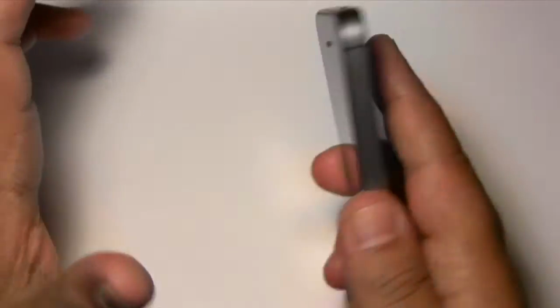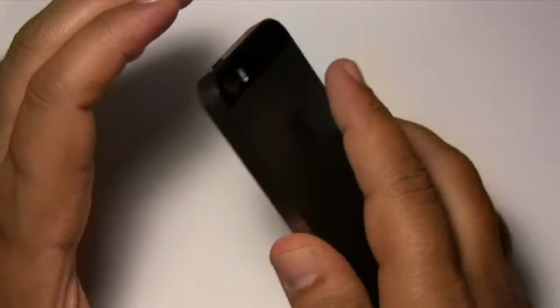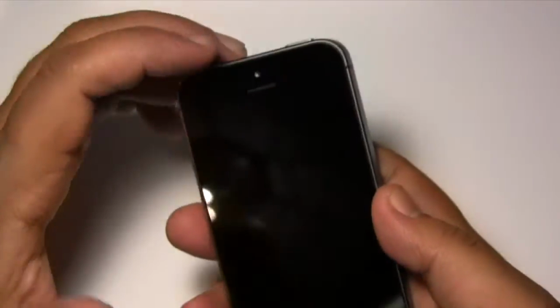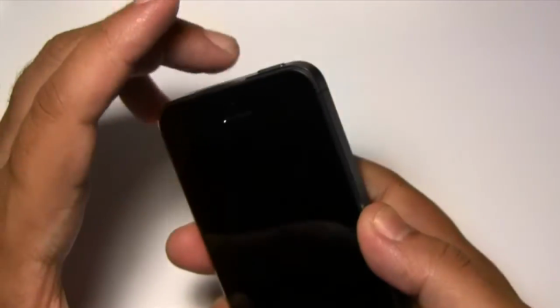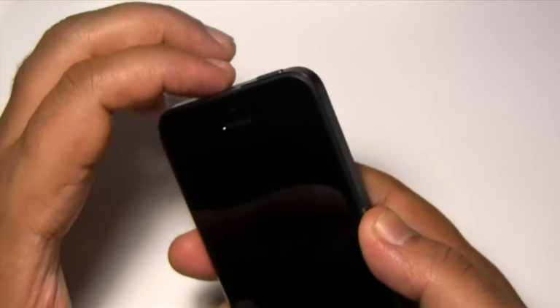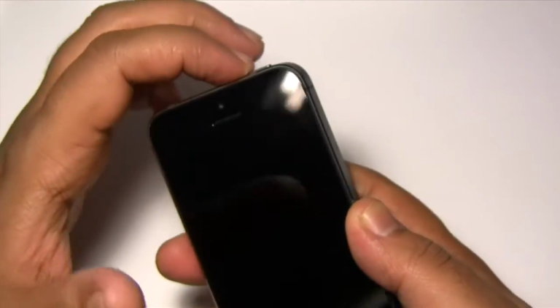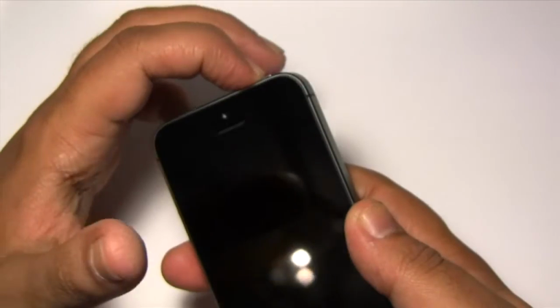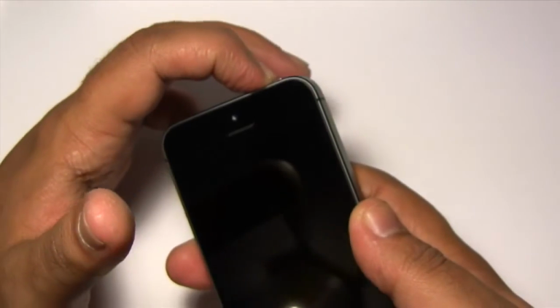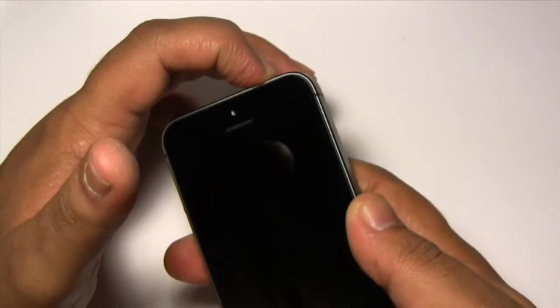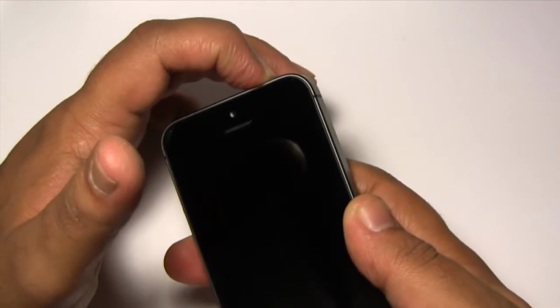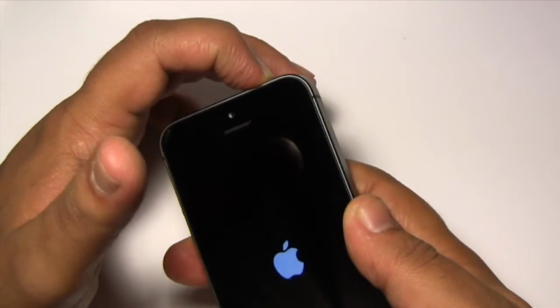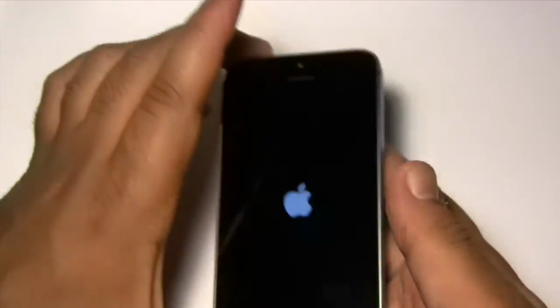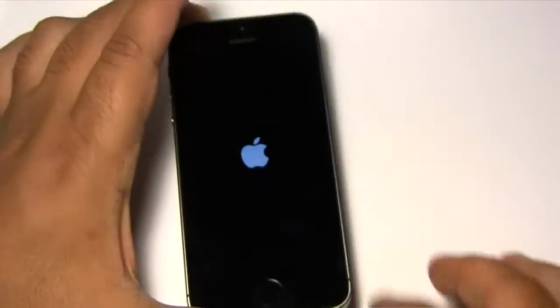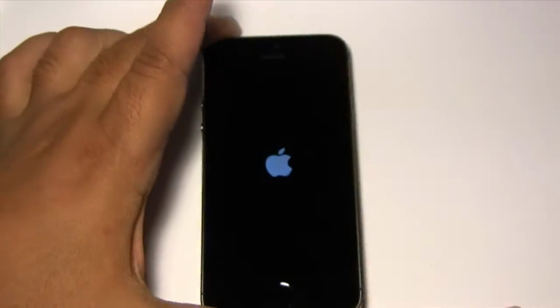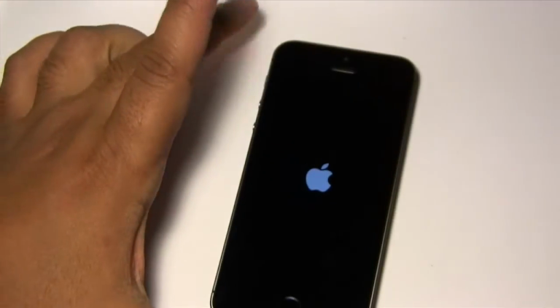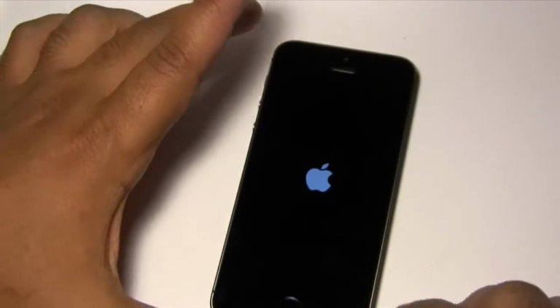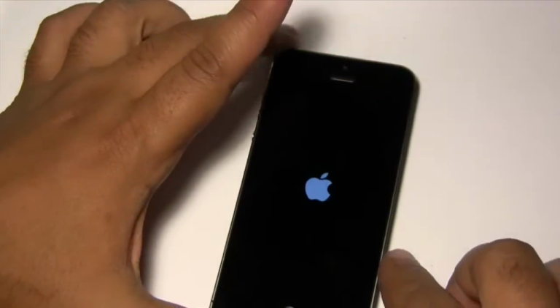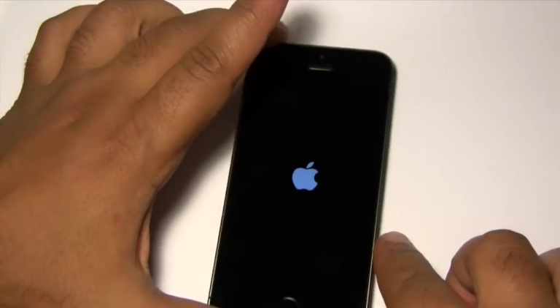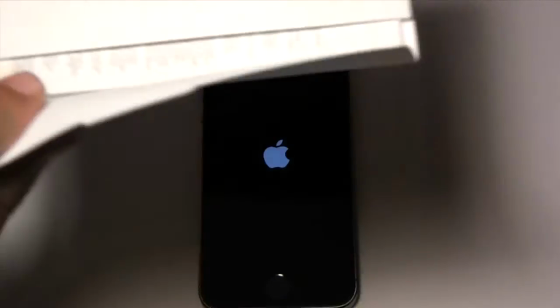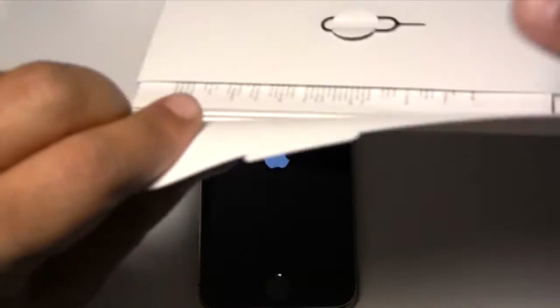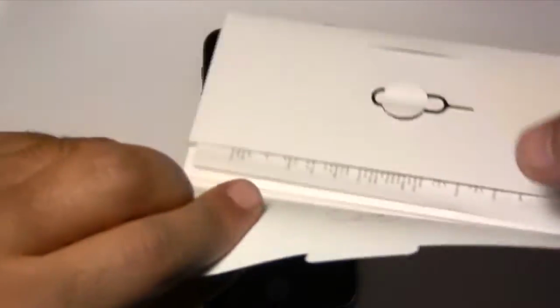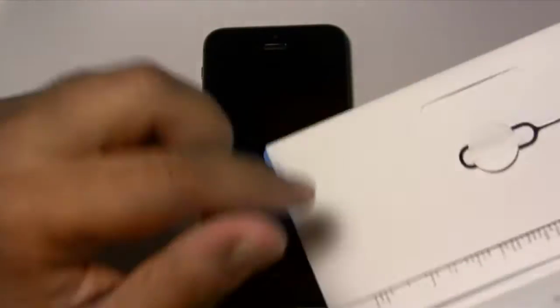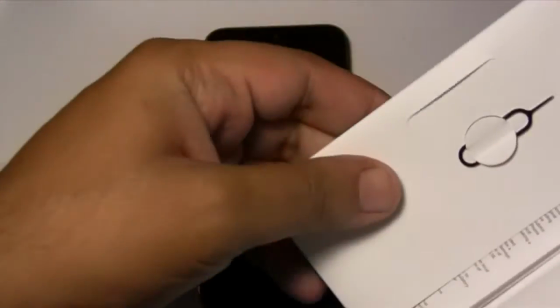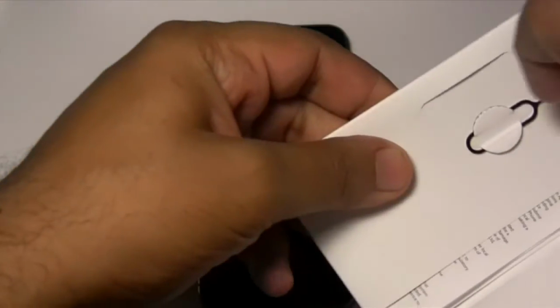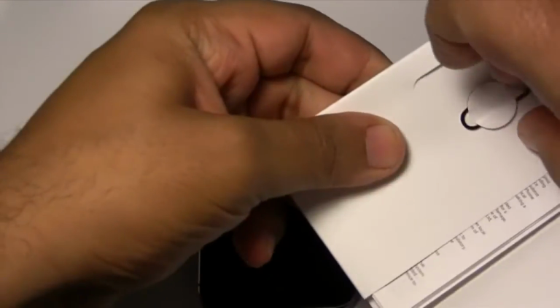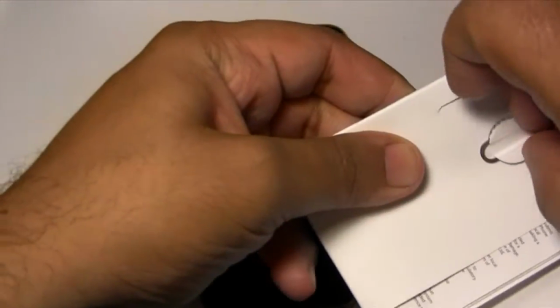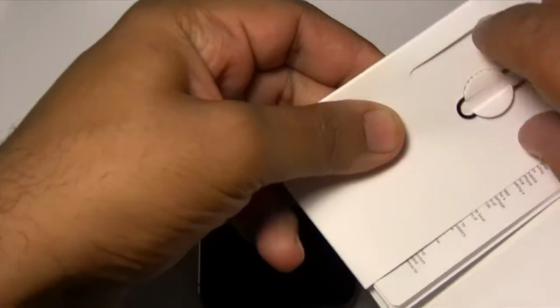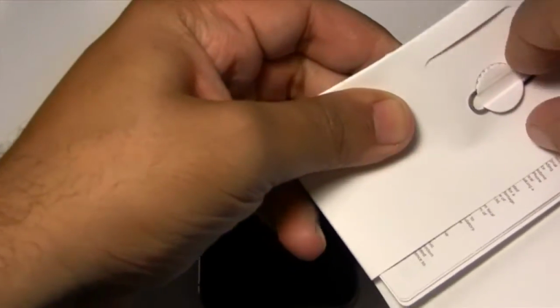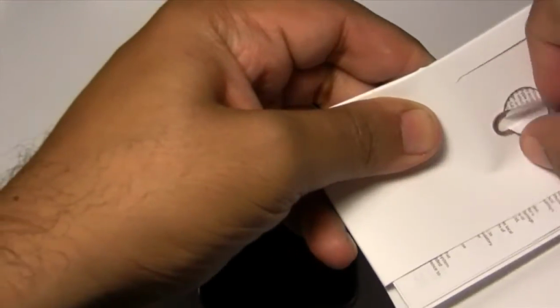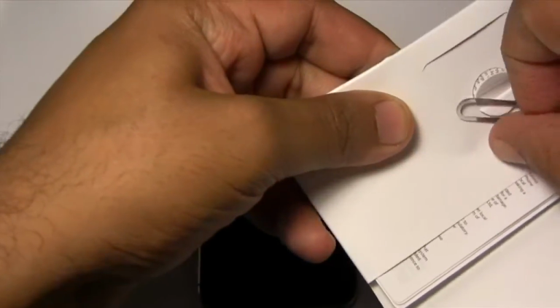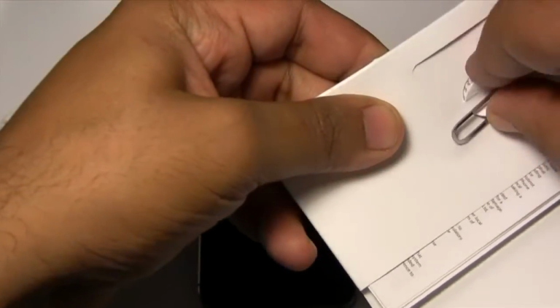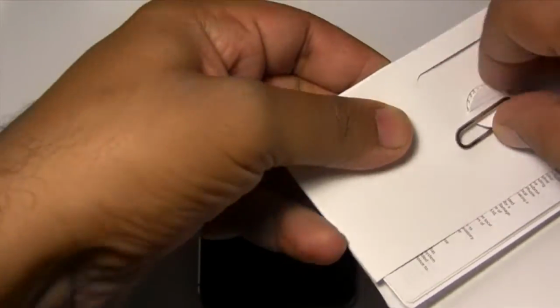Quite excited to use the new camera. Let's turn it on. Well it's turning on — let me get my SIM card ready too.